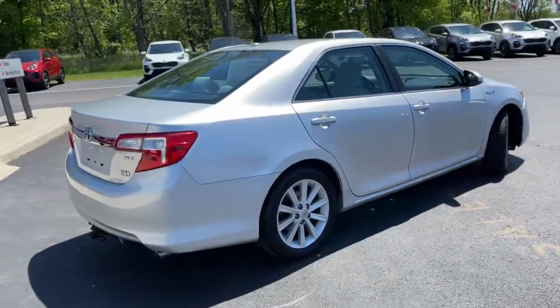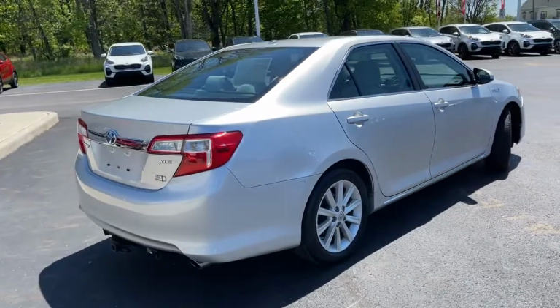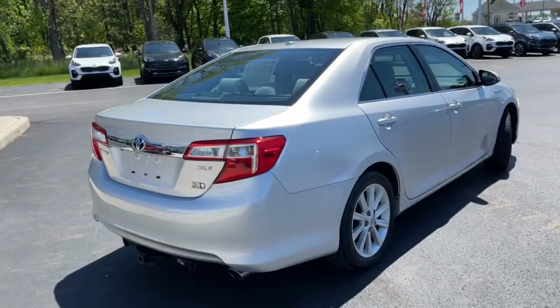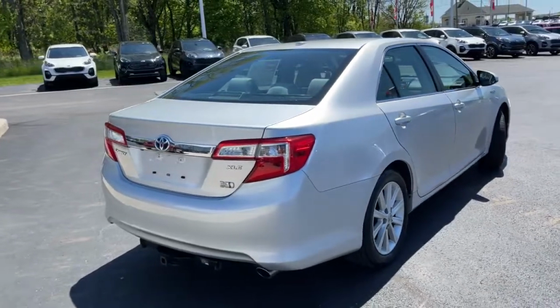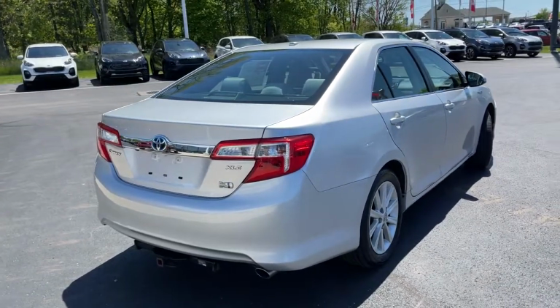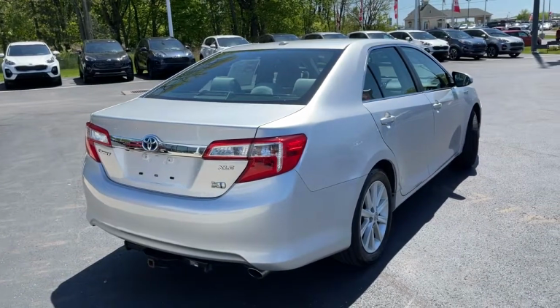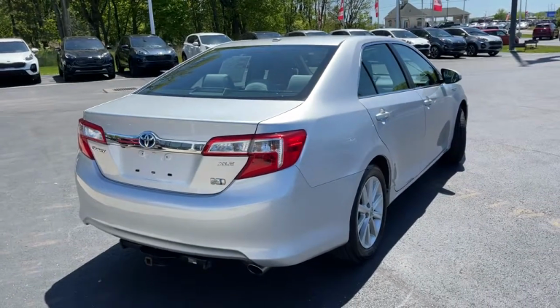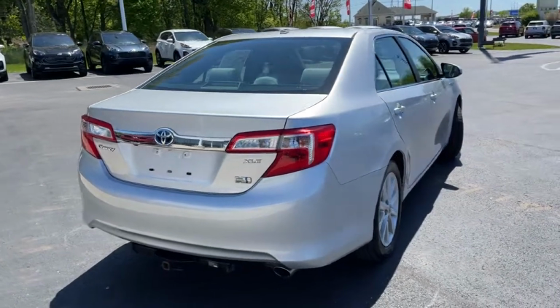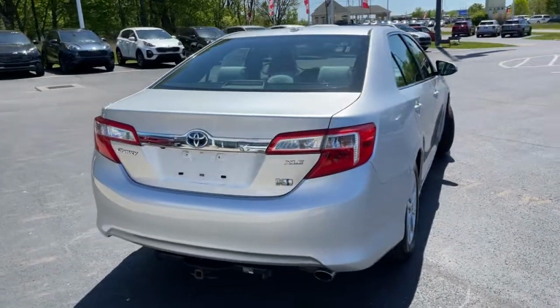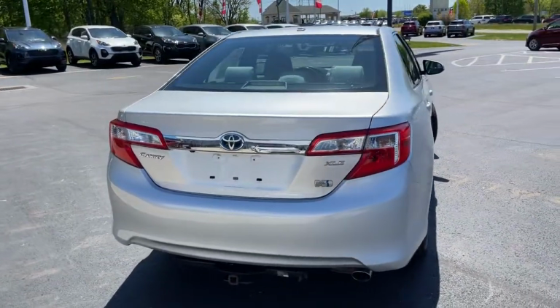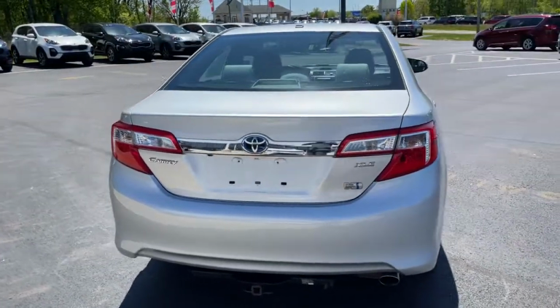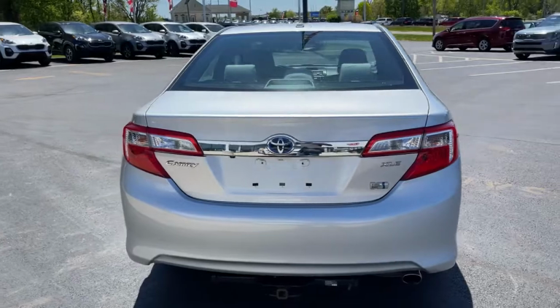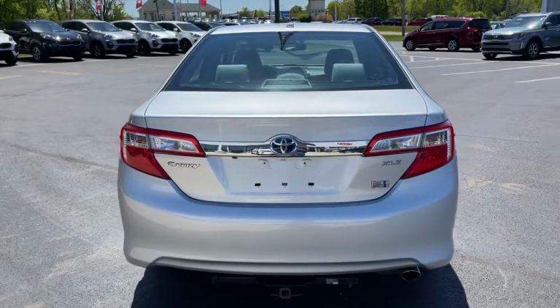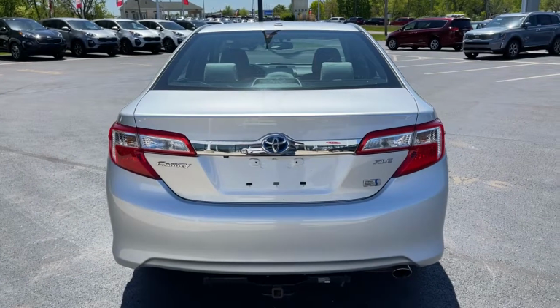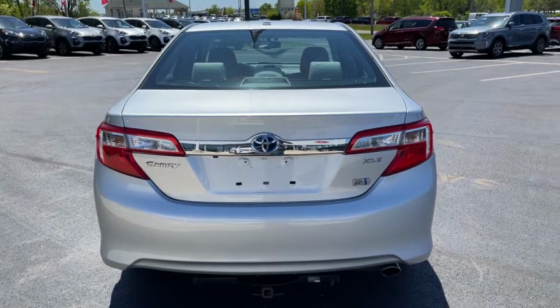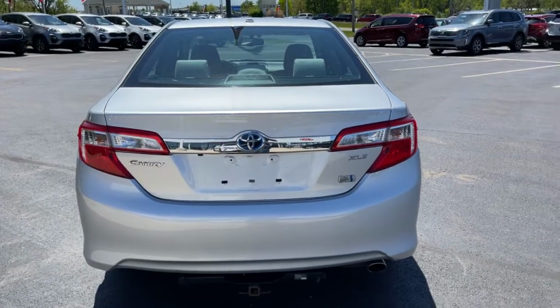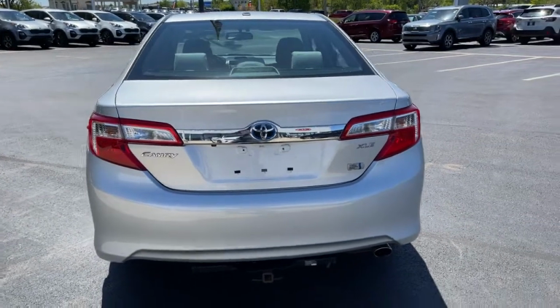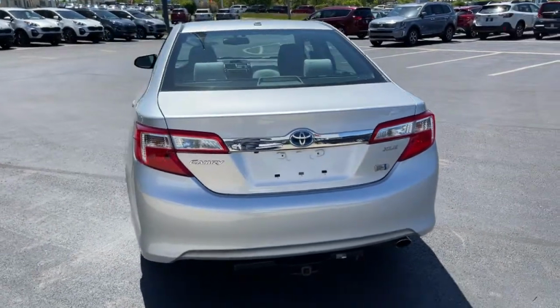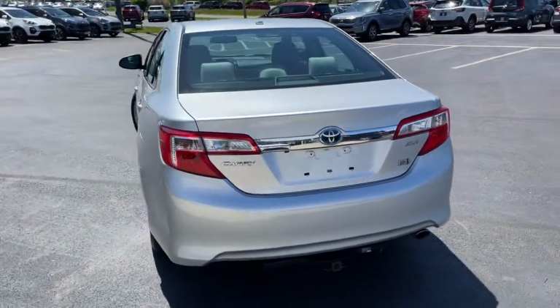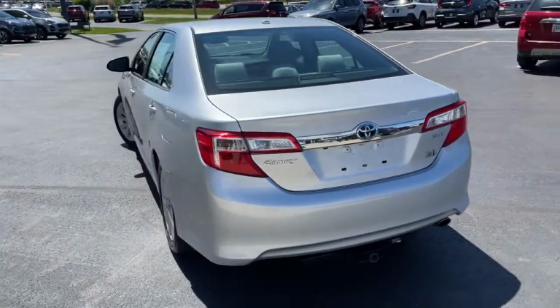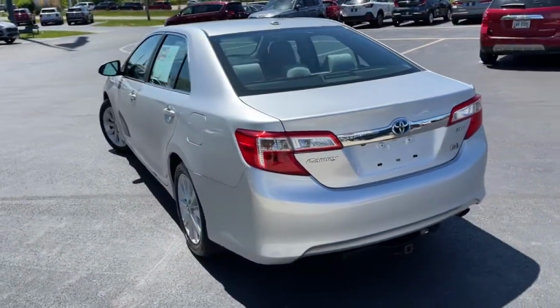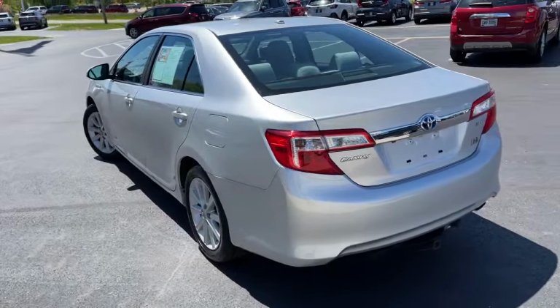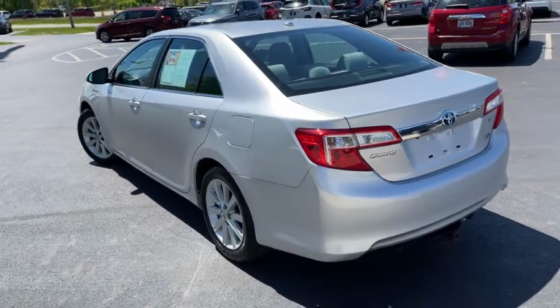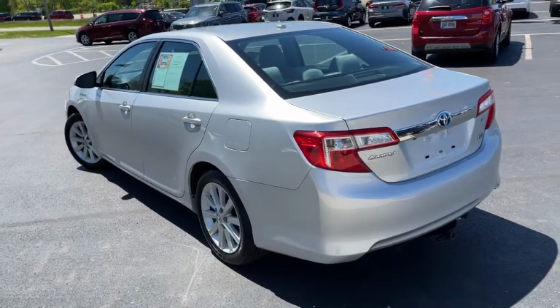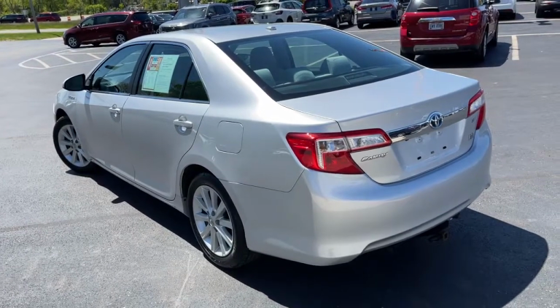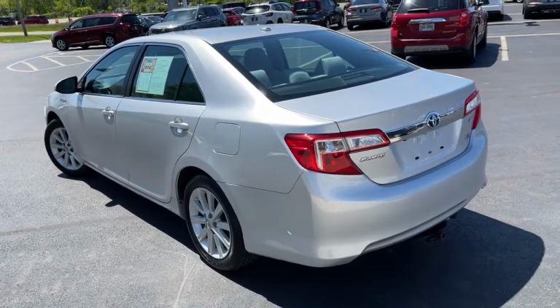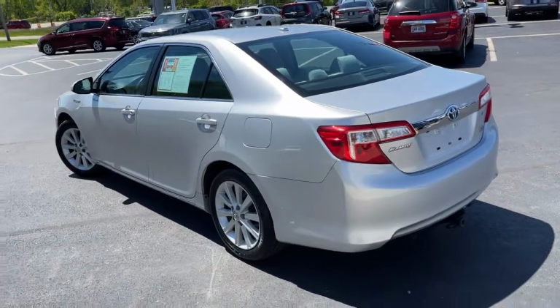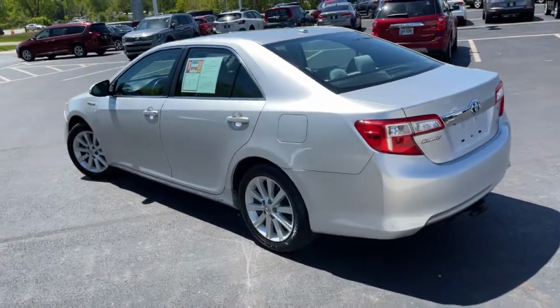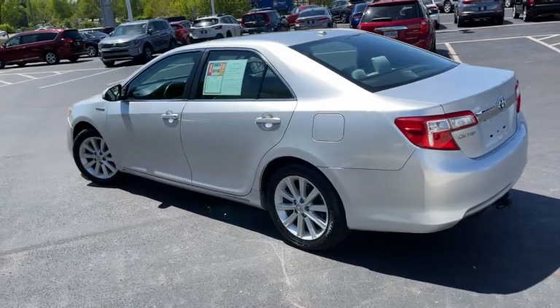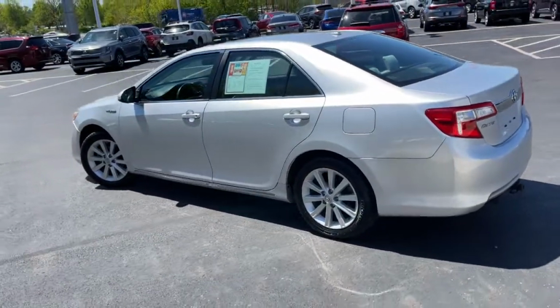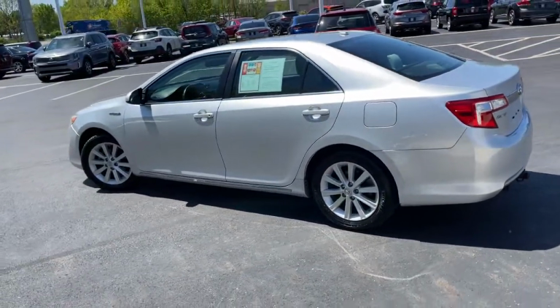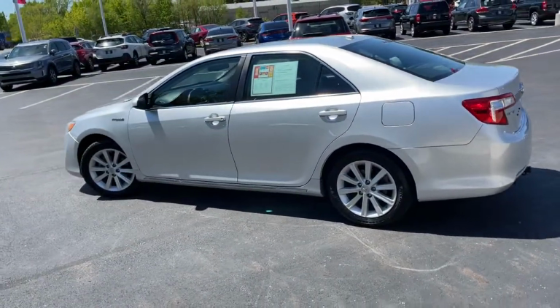It's the family sedan that packs advanced safety features, the latest infotainment tech, premium interior comfort, and powerful performance into an elegant package. It delivers all of this, plus hybrid efficiency. These are just some of the great options this vehicle comes with.